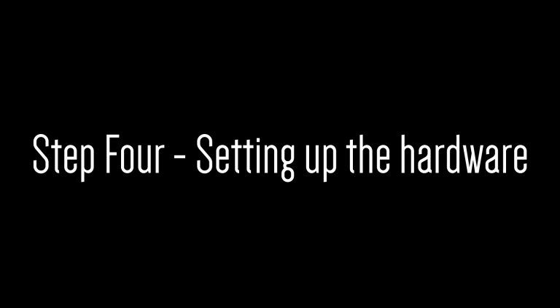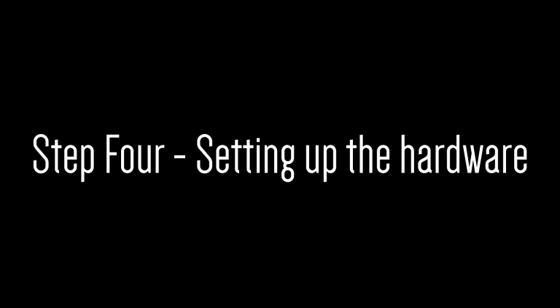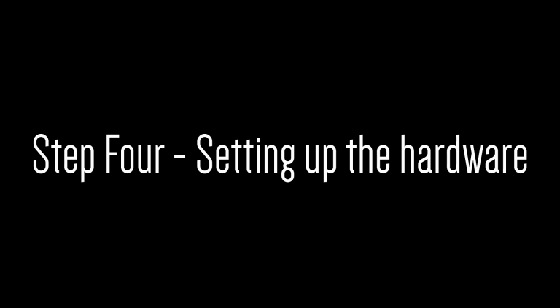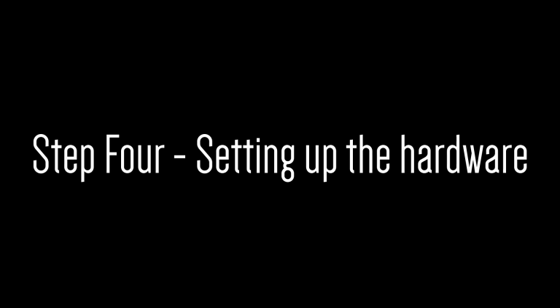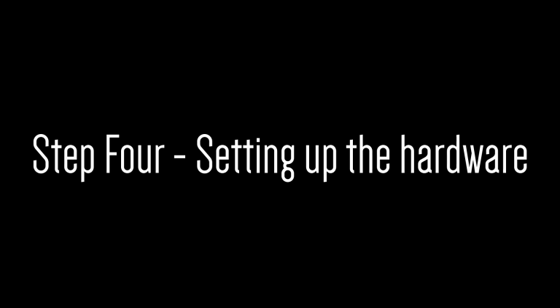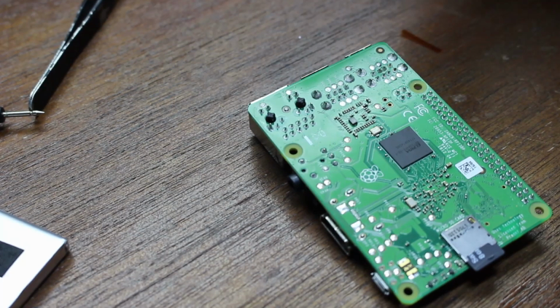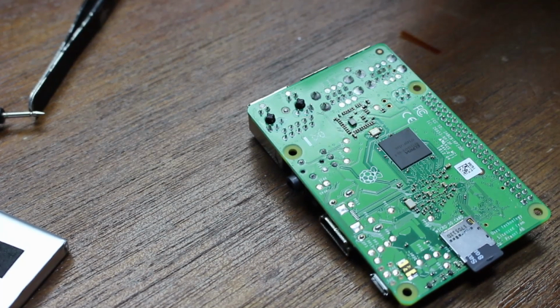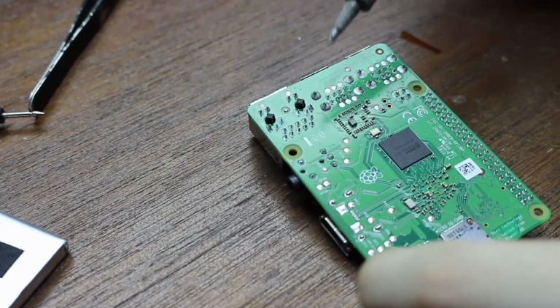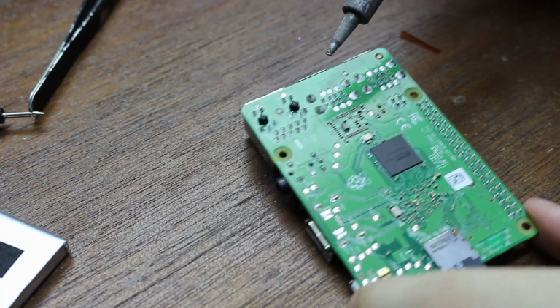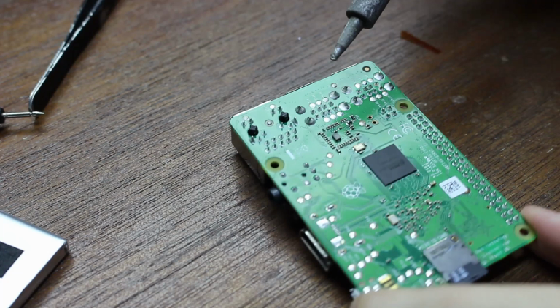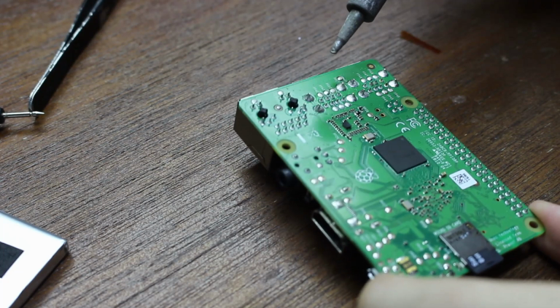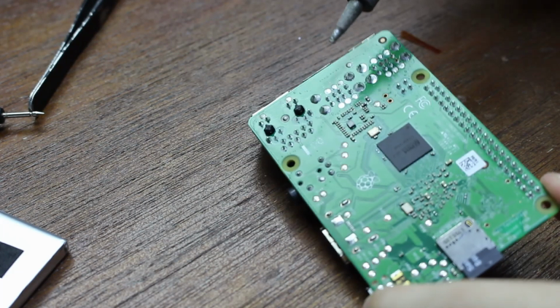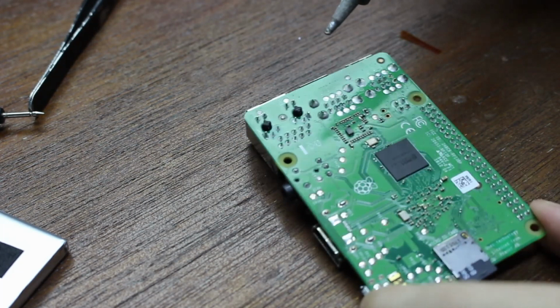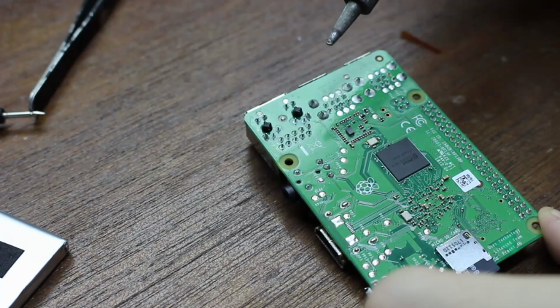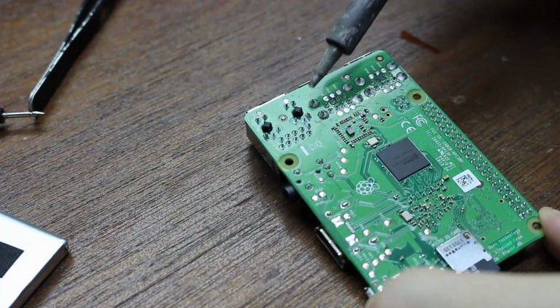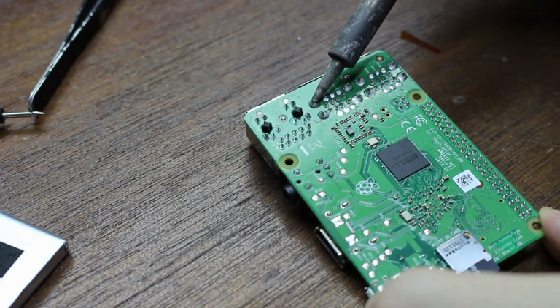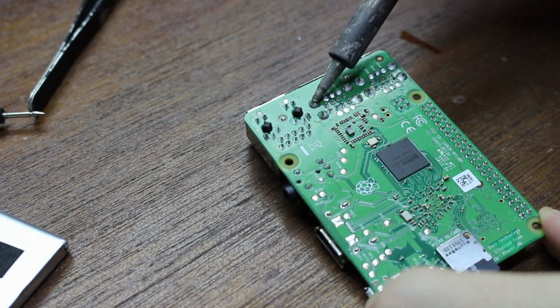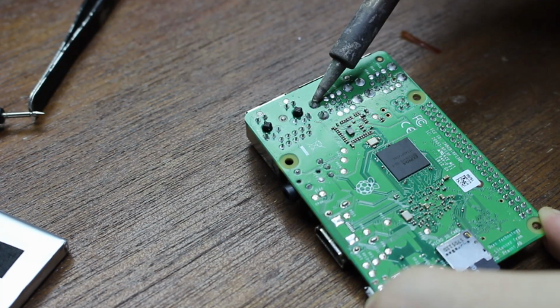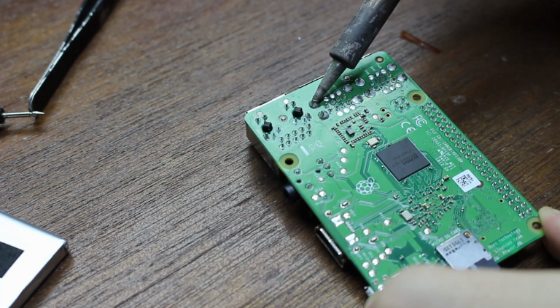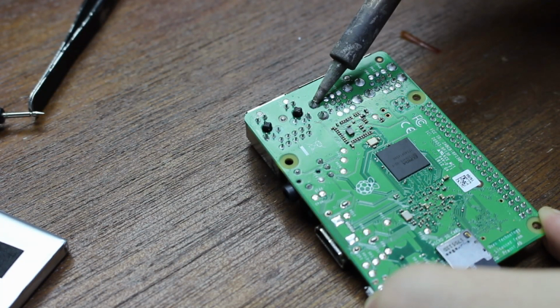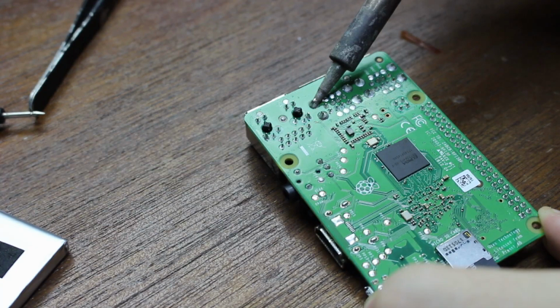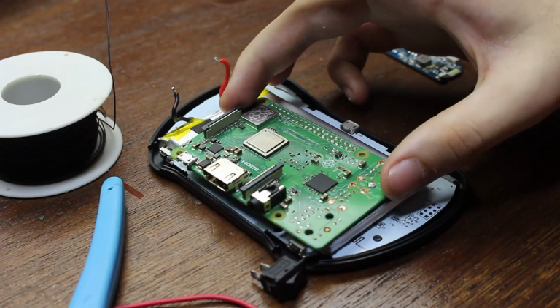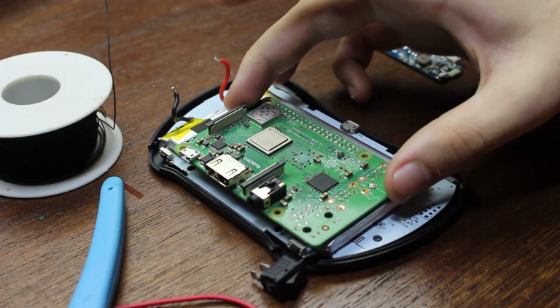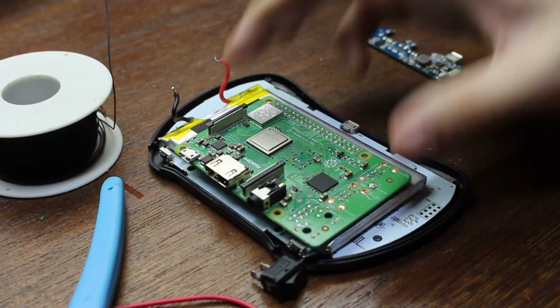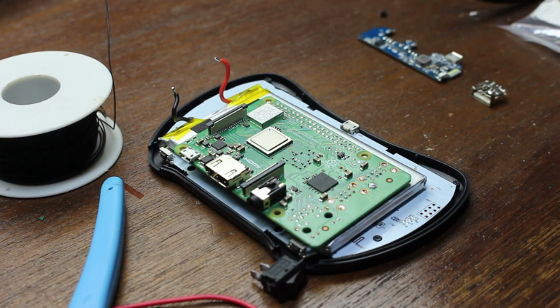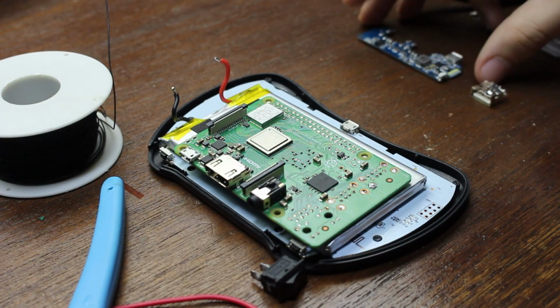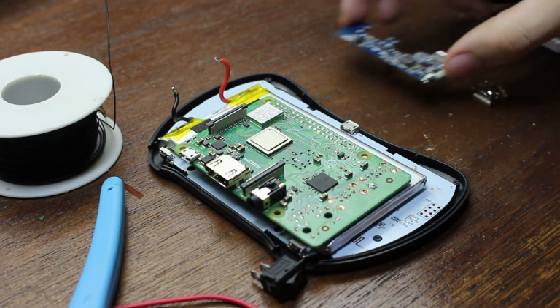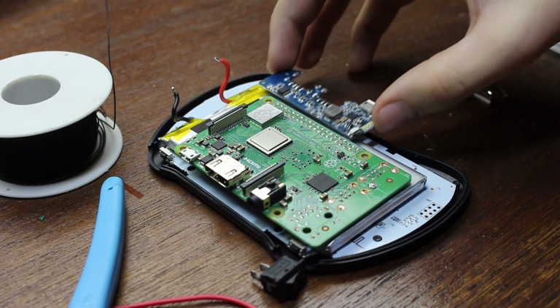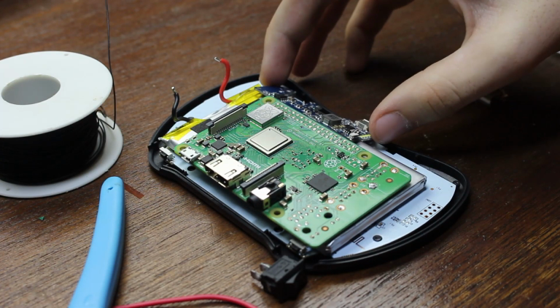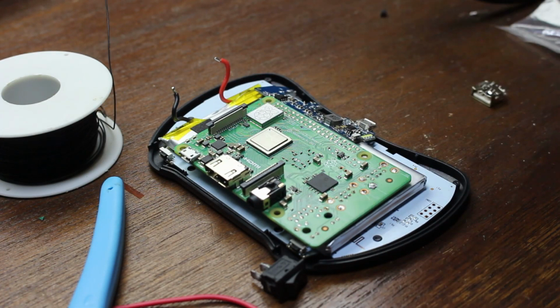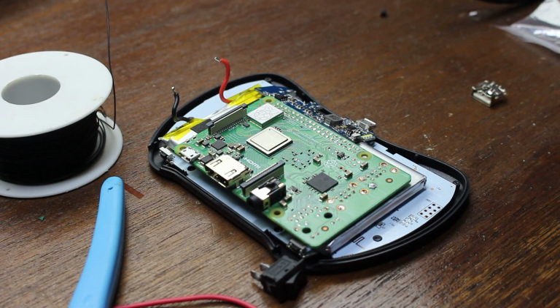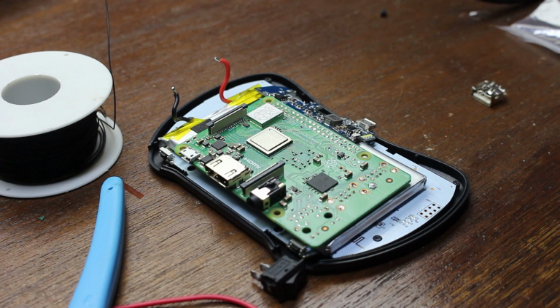Desoldering really sucks if you don't have the right equipment, like a solder sucker or solder braid. But don't worry, I don't have these either. The easiest way to do it without those tools is just to run a big blob of solder over all the pins of the component while slowly pulling on it — it should eventually just pull out.